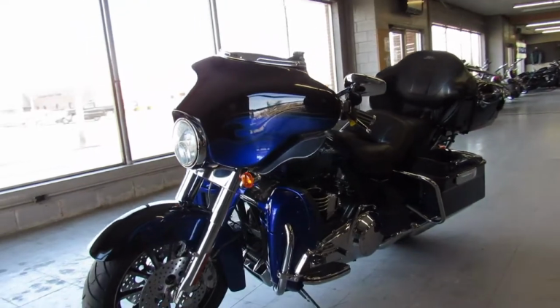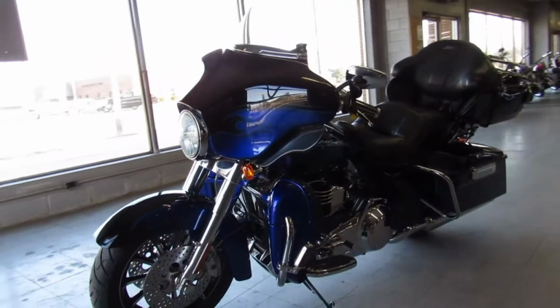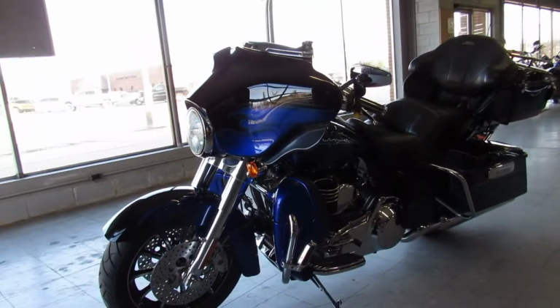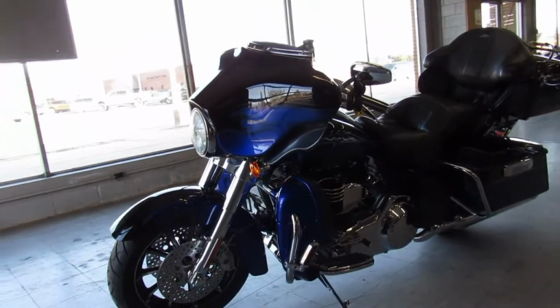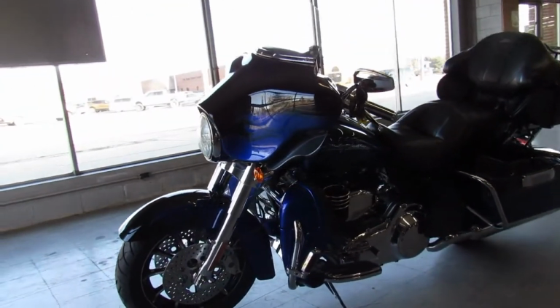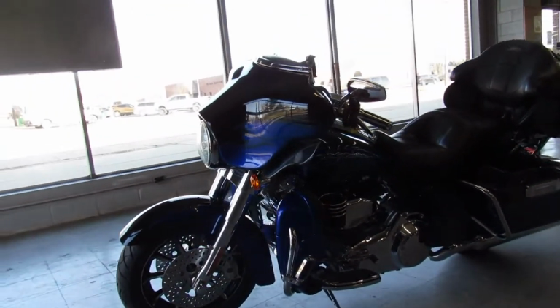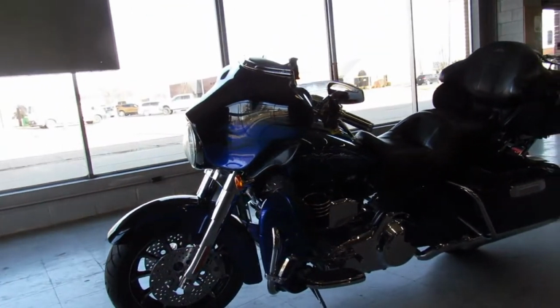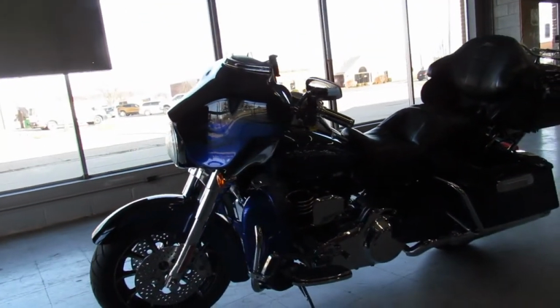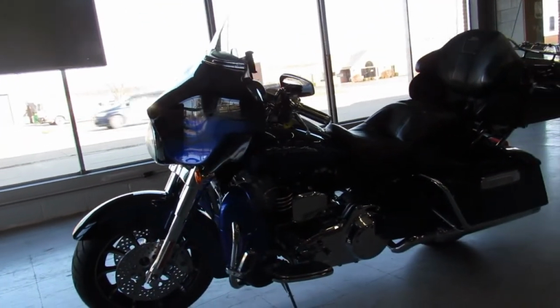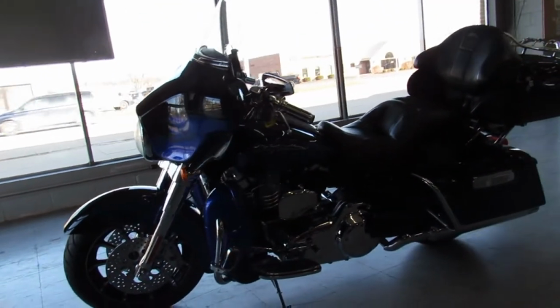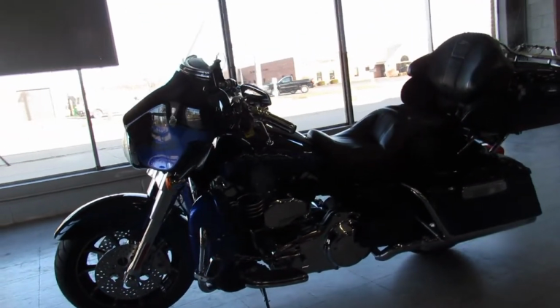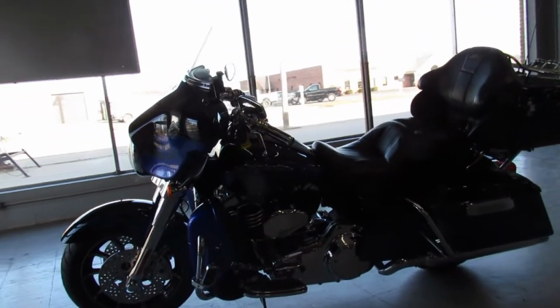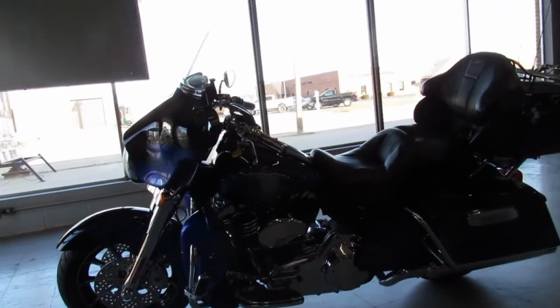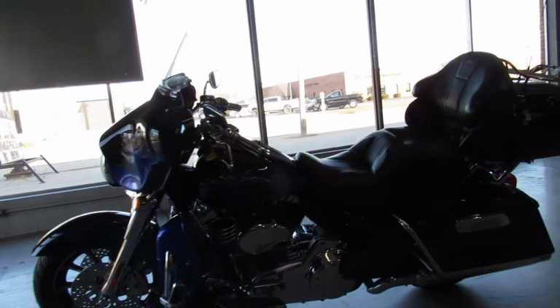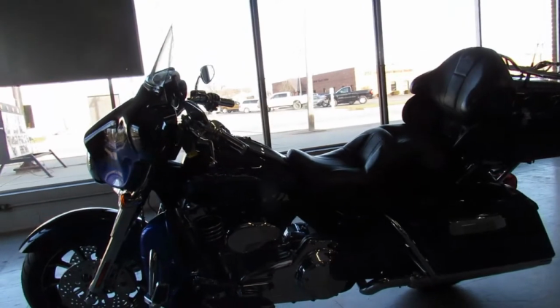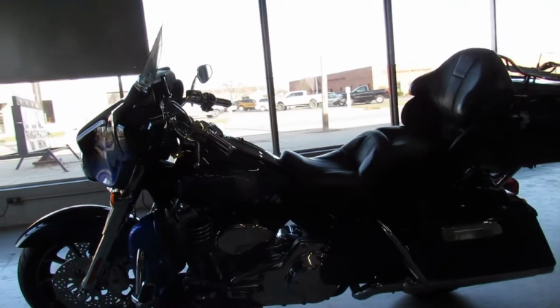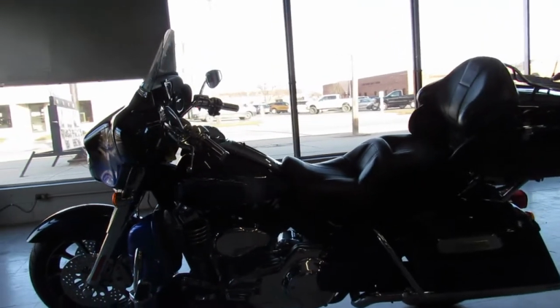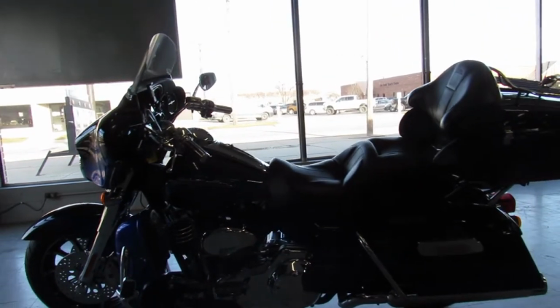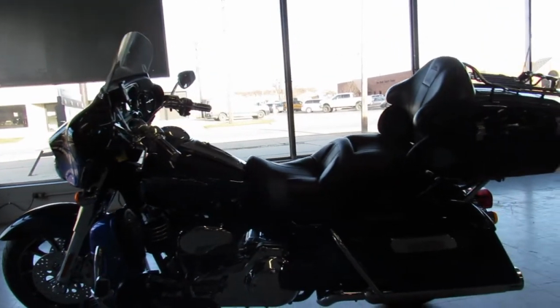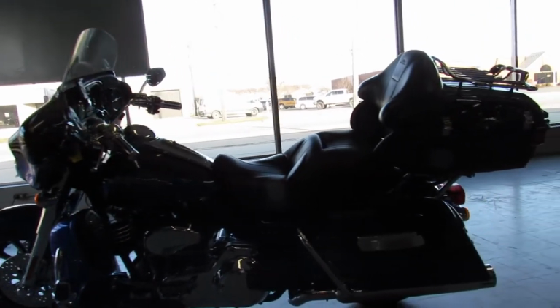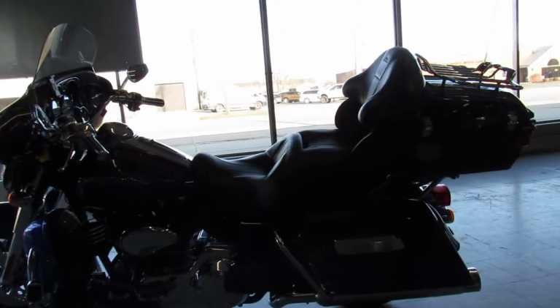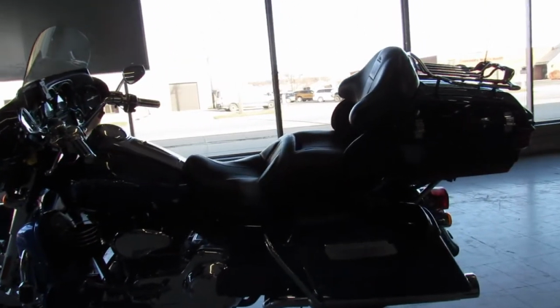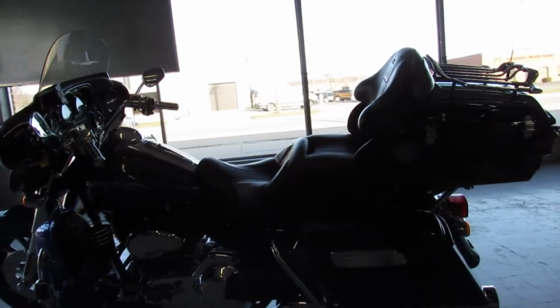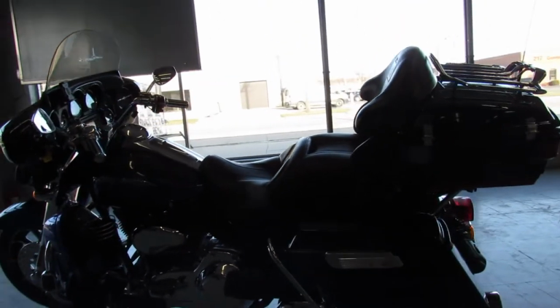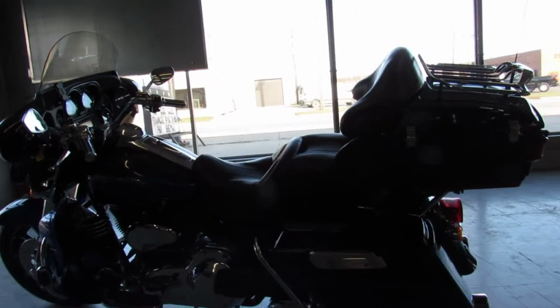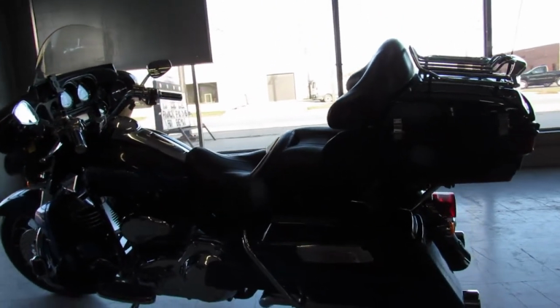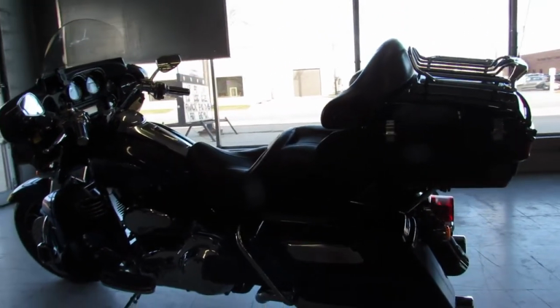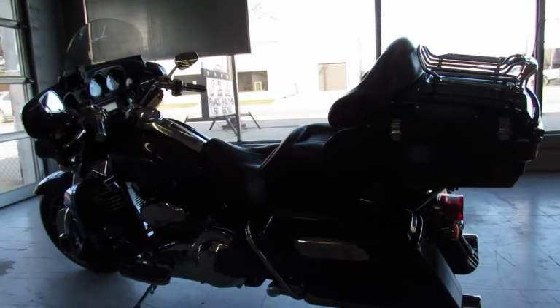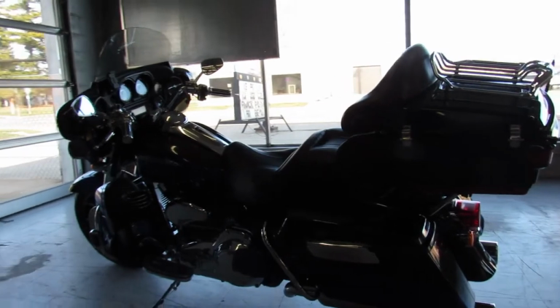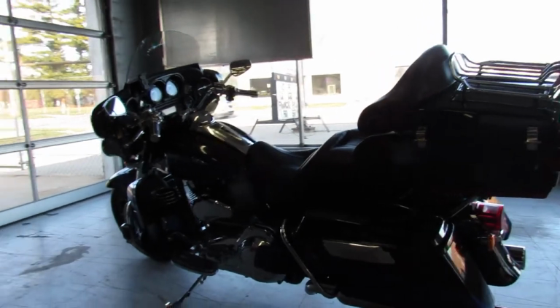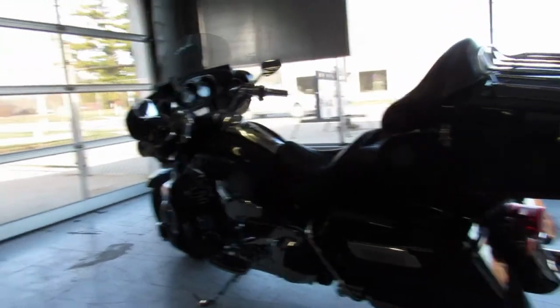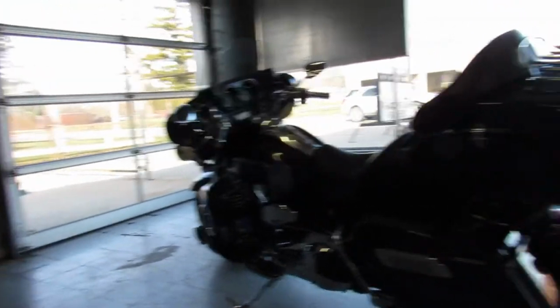110 cubic inch Screamin' Eagle motor, tons of chrome — chrome front end, chrome levers, chrome switch housings, and much more. It's perfect all the way around. With the mileage, you can't go wrong — it's like buying a brand new one.